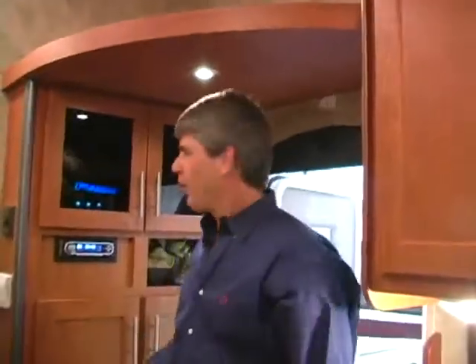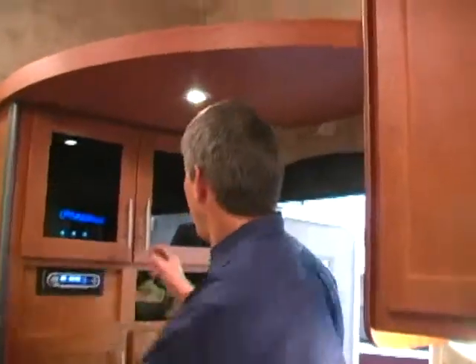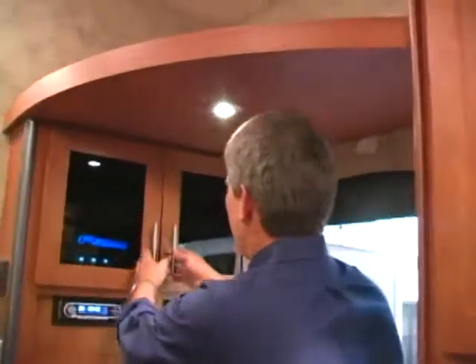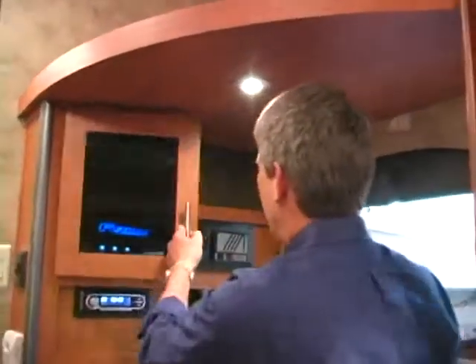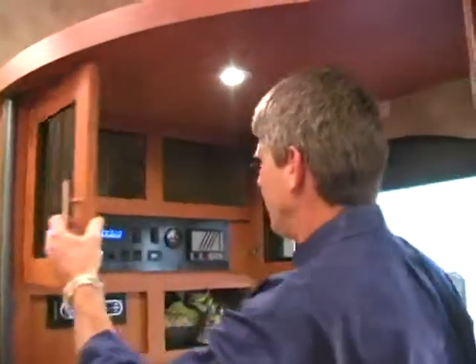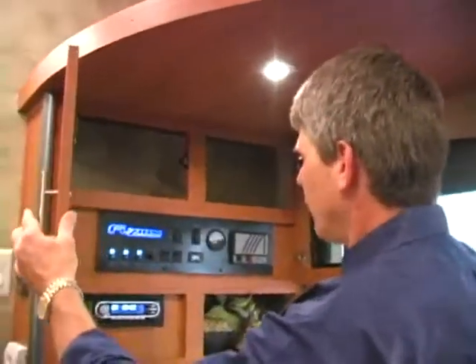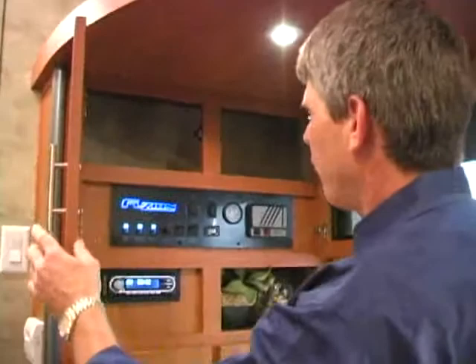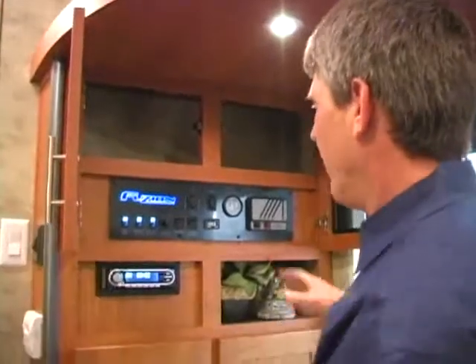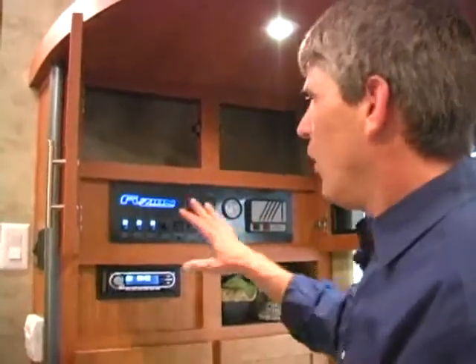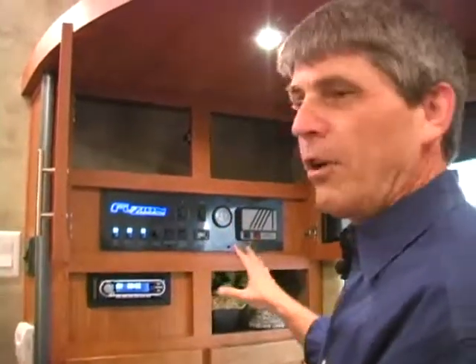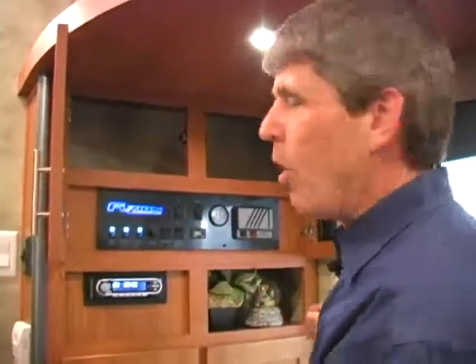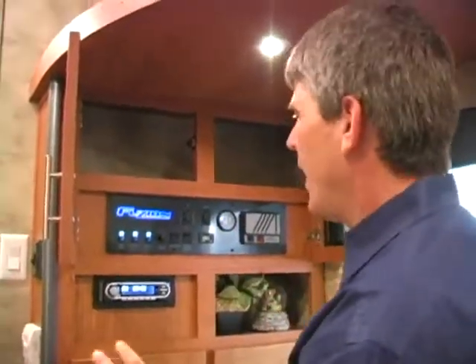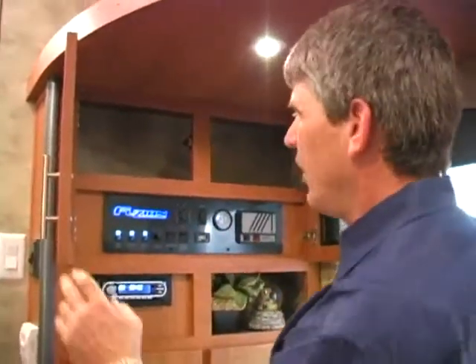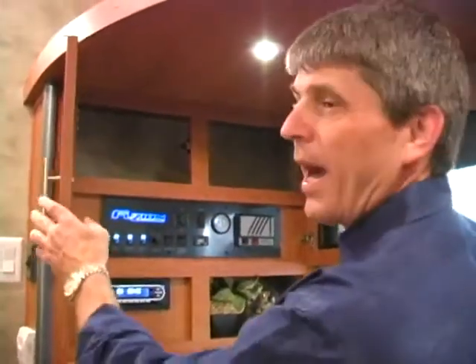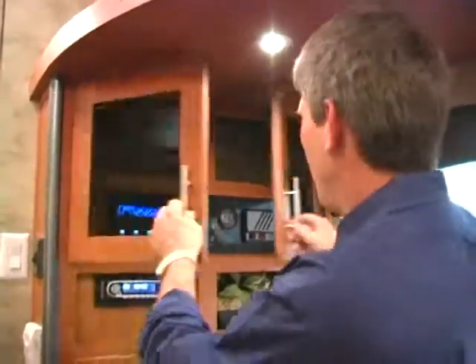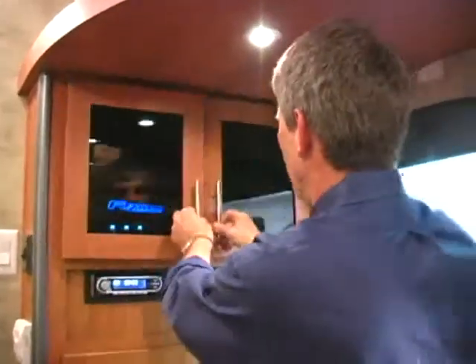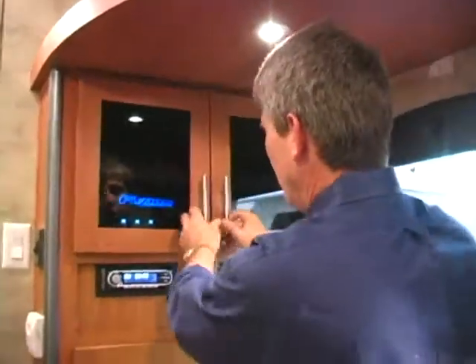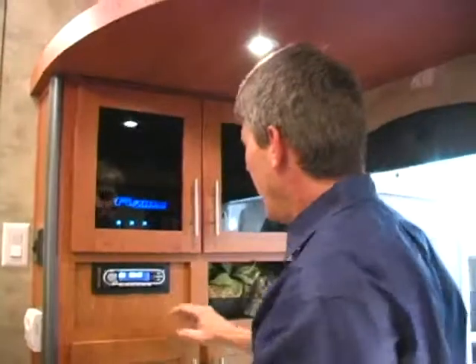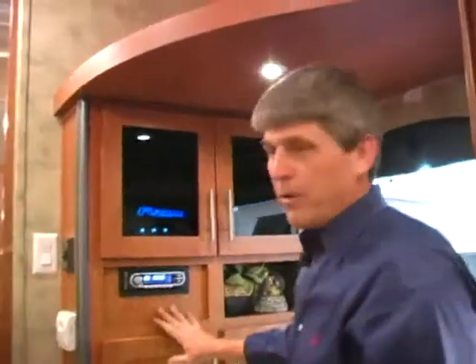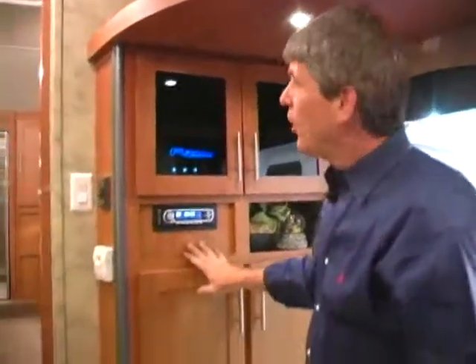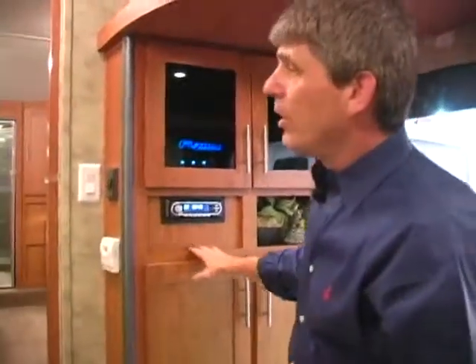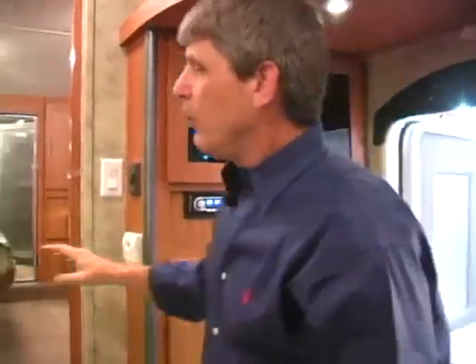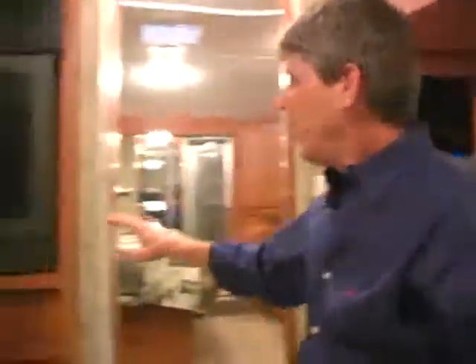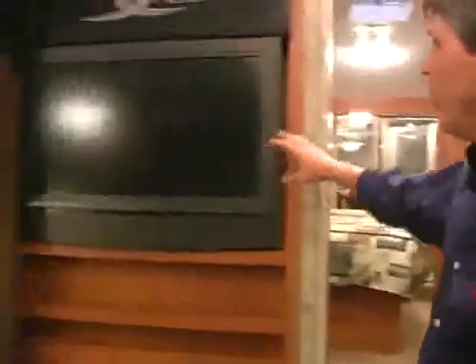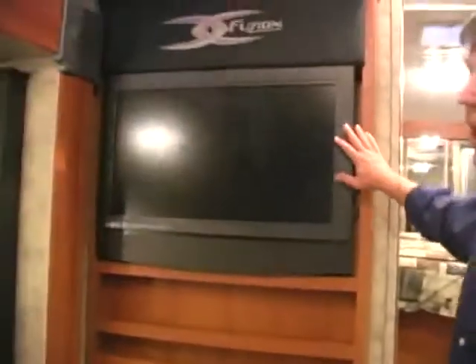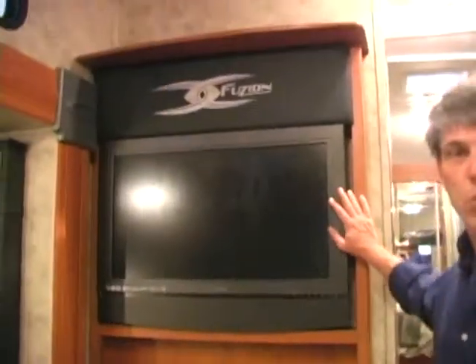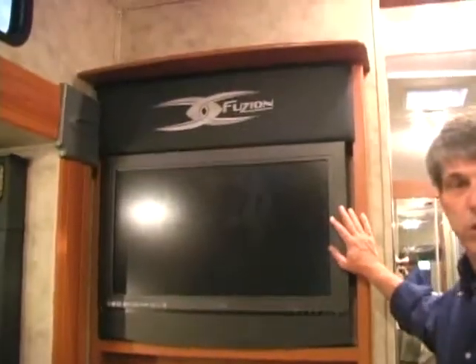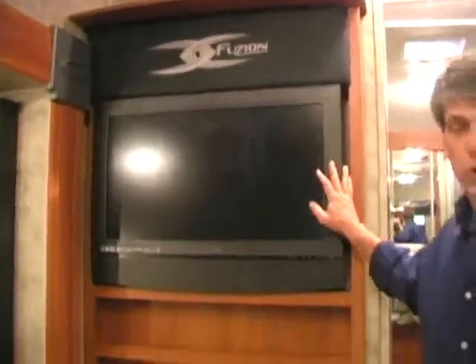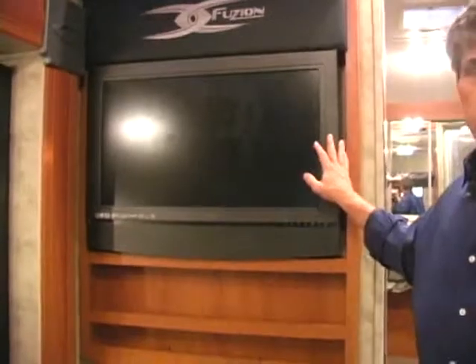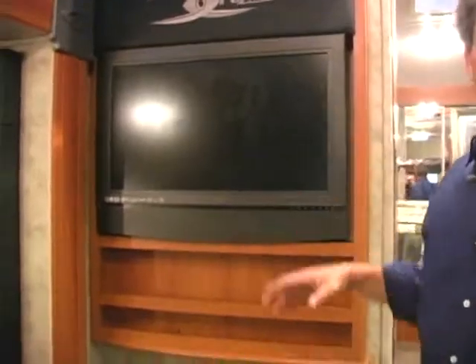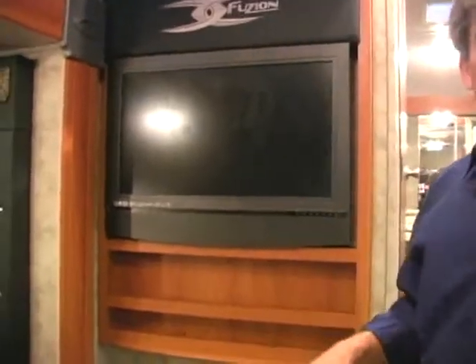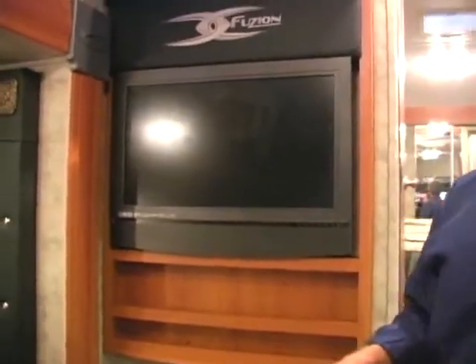When you first walk in, one of the things you're going to notice is all your control panels are right here on the wall, easy to access behind glass doors. Your AM FM stereo and TV are built in right here on the wall, where they're easy for everybody inside the coach to see.